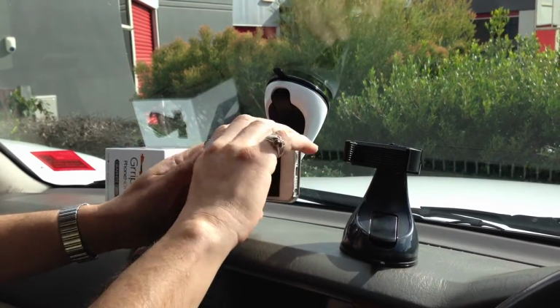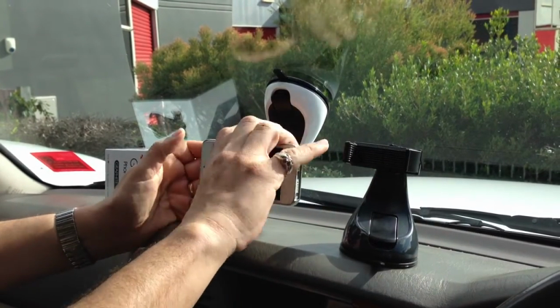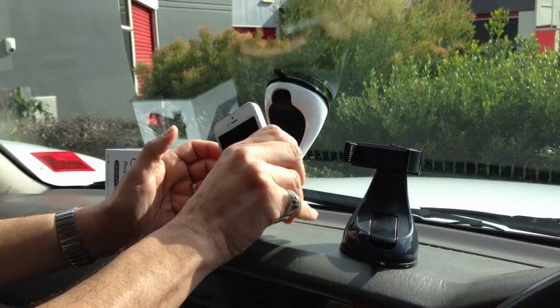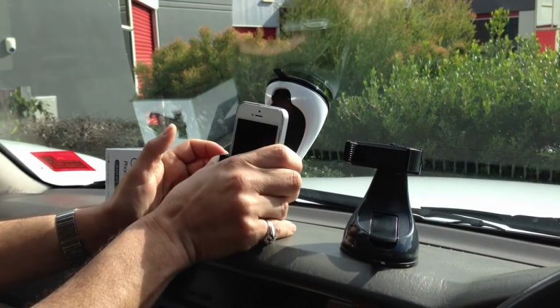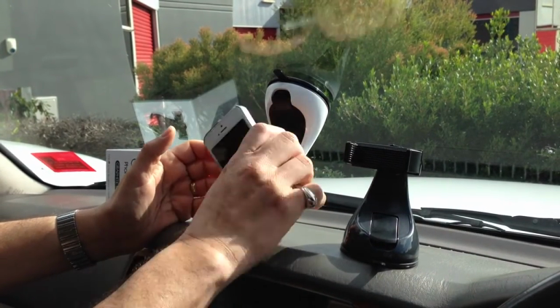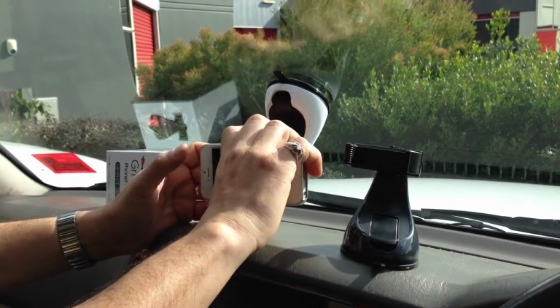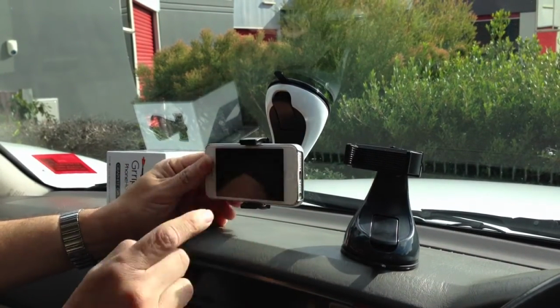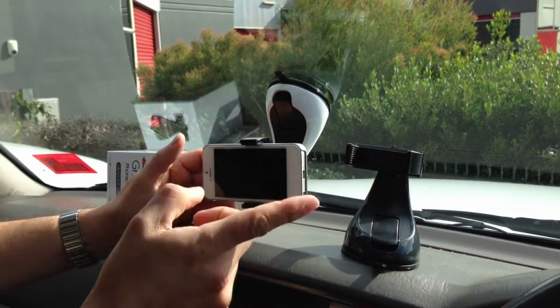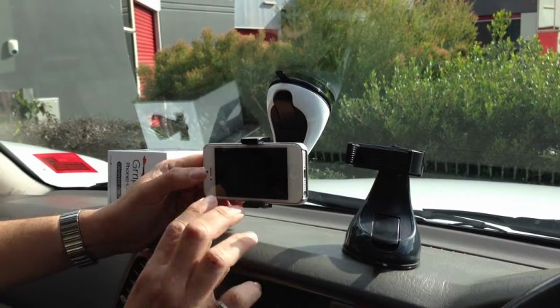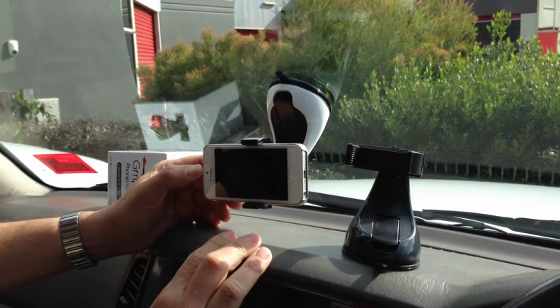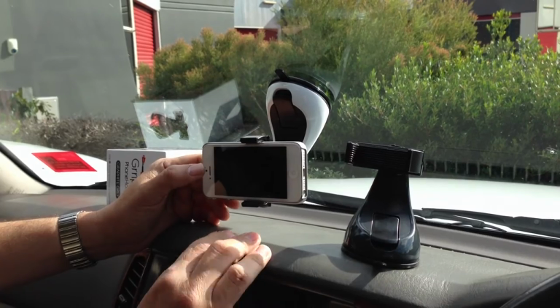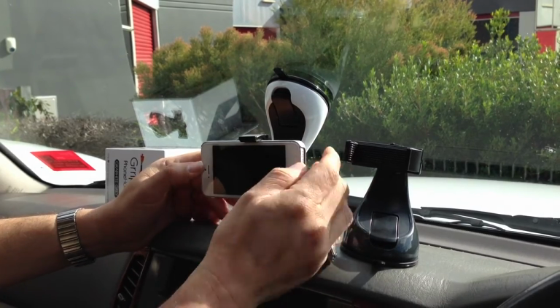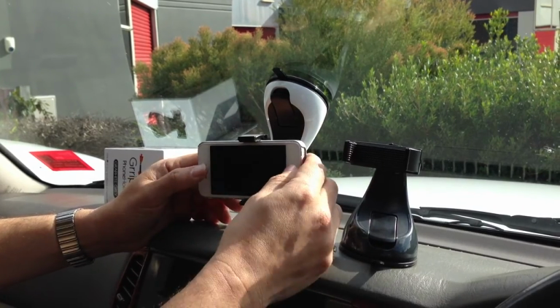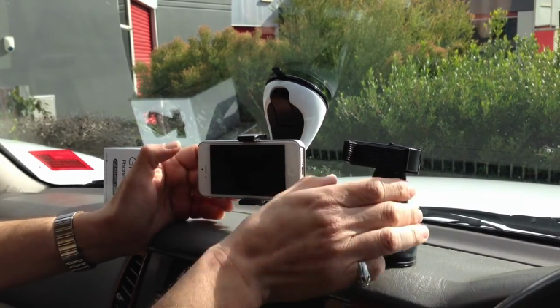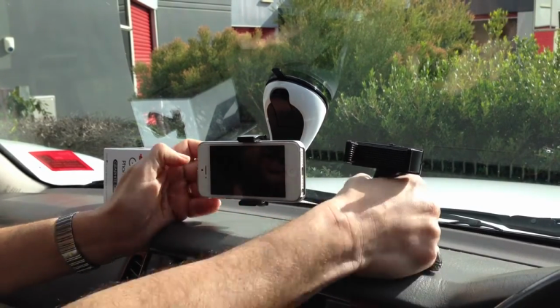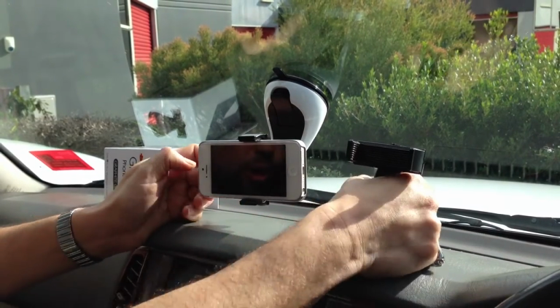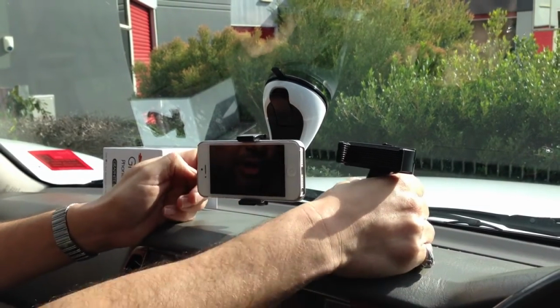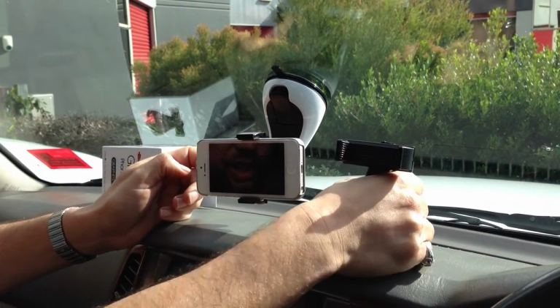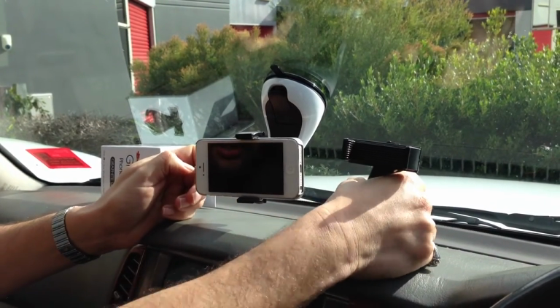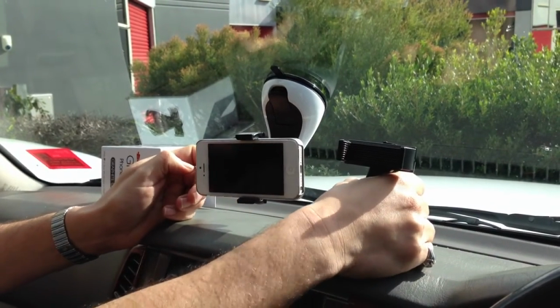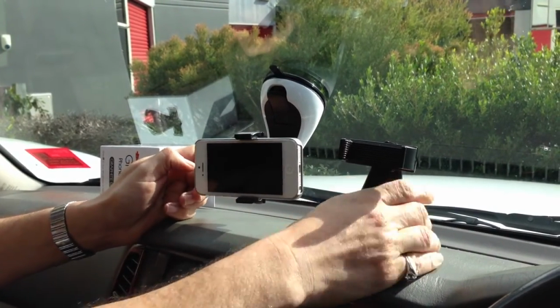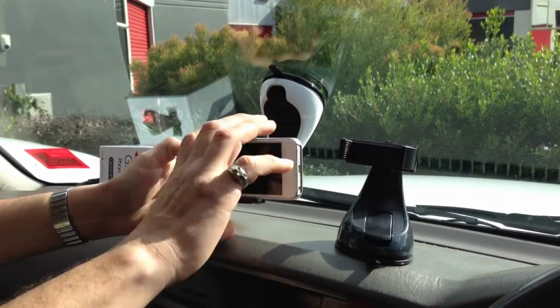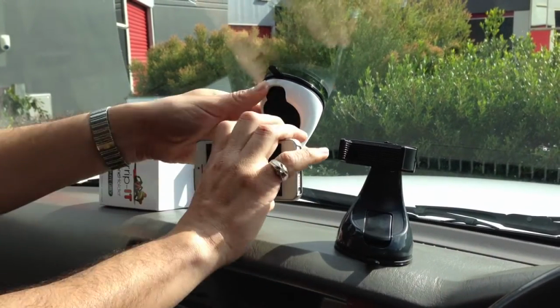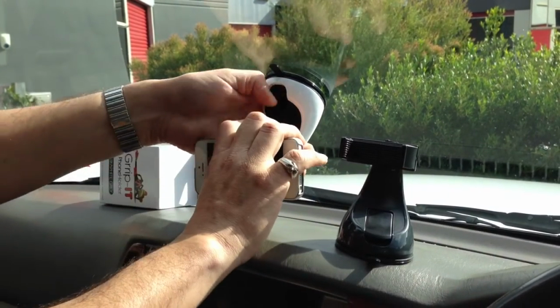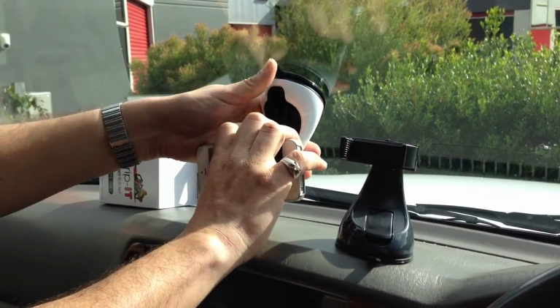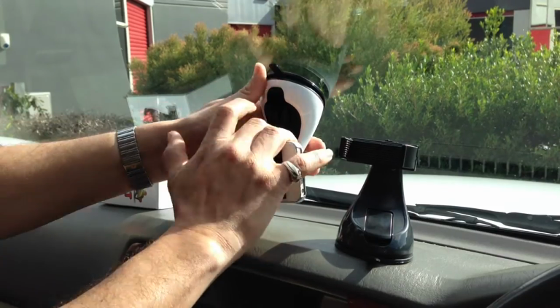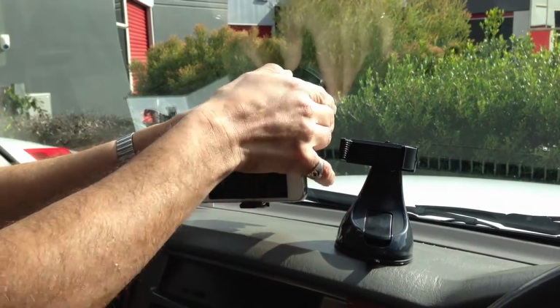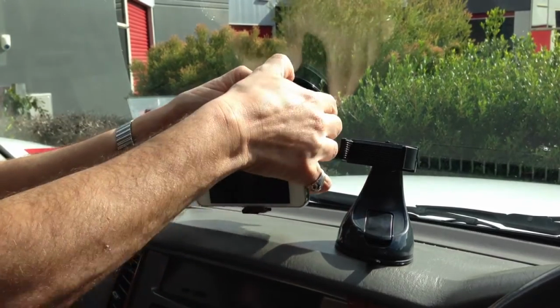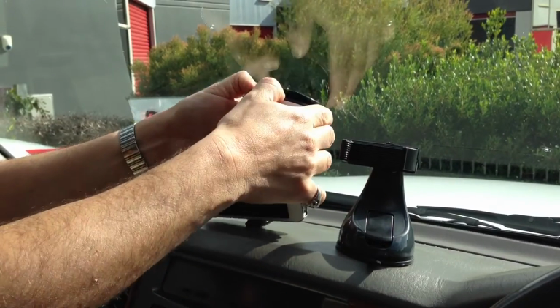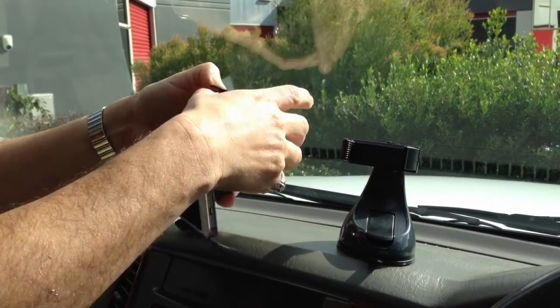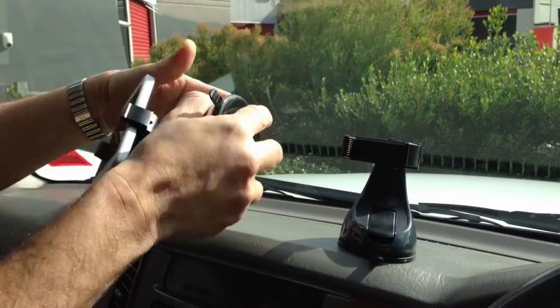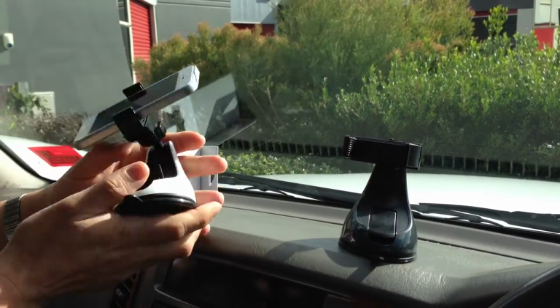It can be adjusted sideways as well, and that way for maps and so forth. It's really strong on the dash, doesn't move at all. And how strong is it in terms of when you're actually going on bumpy roads?